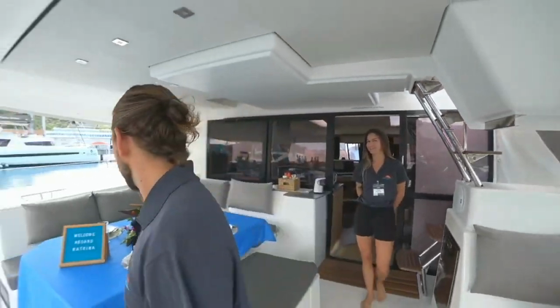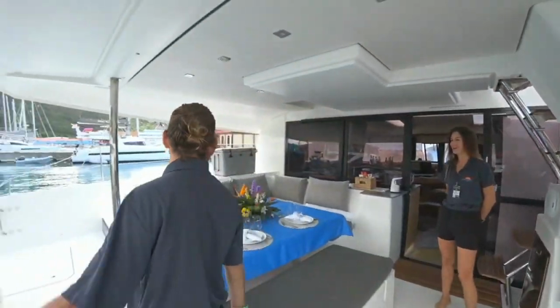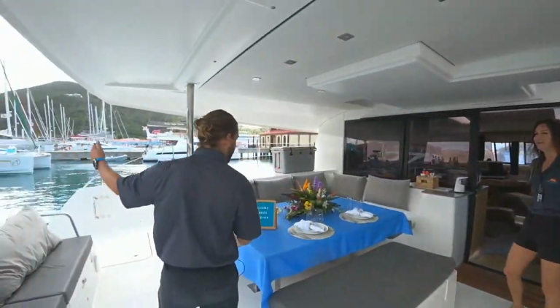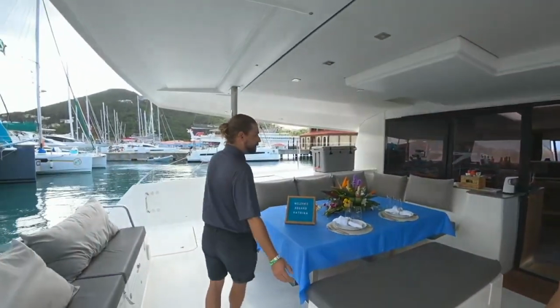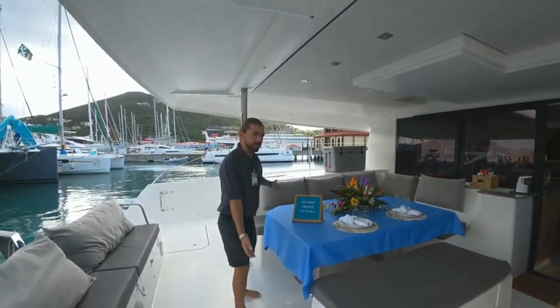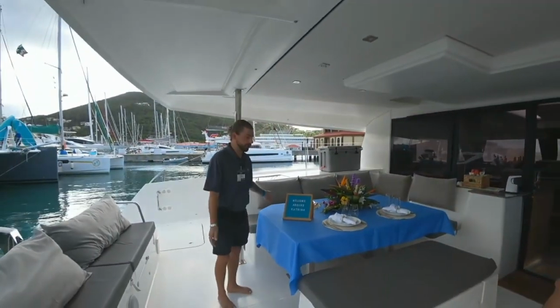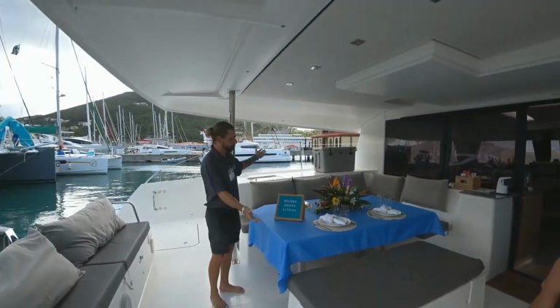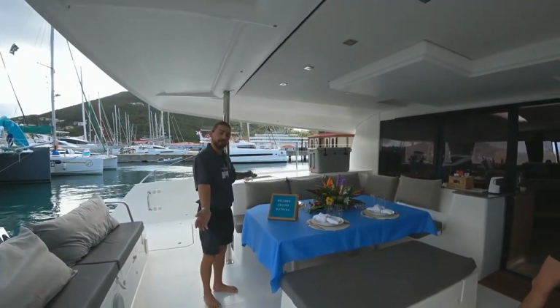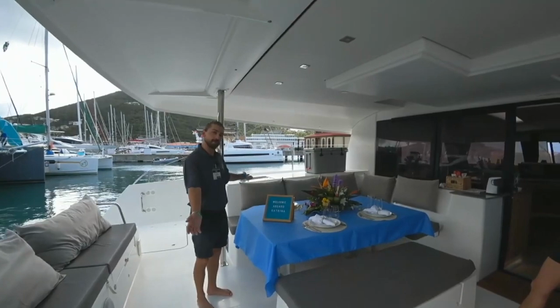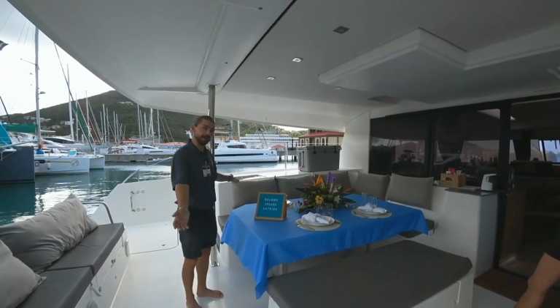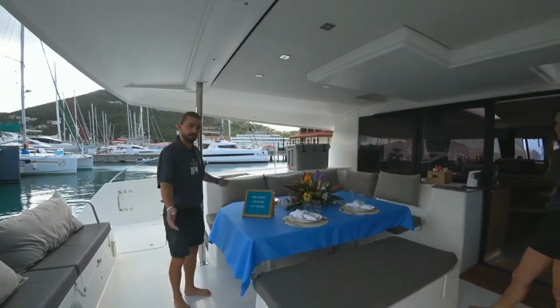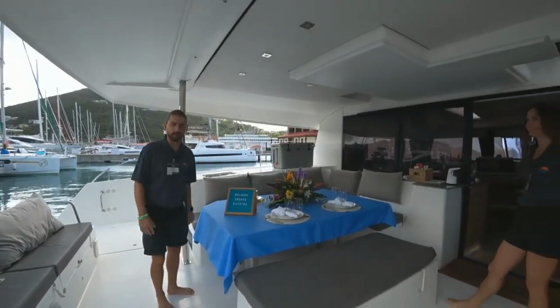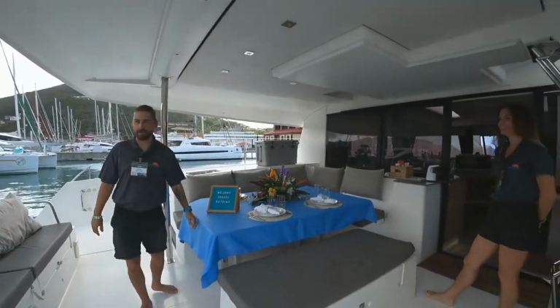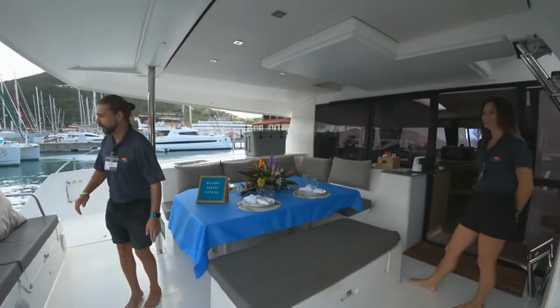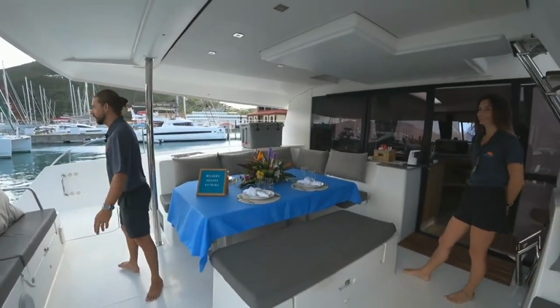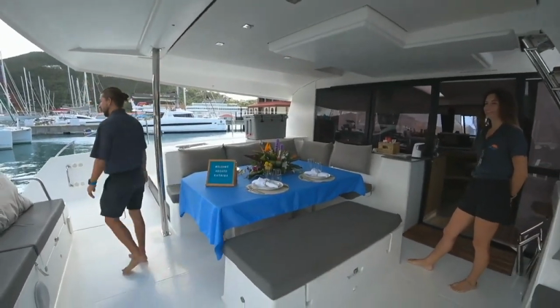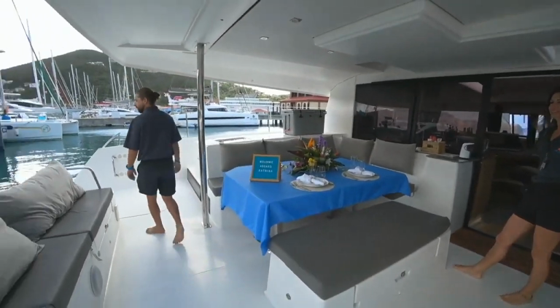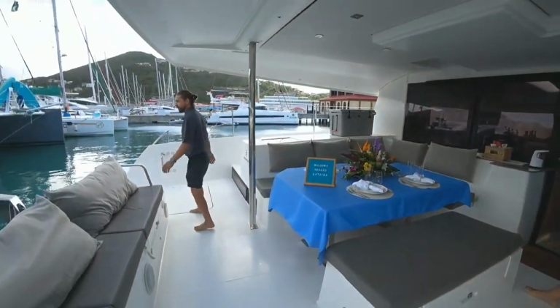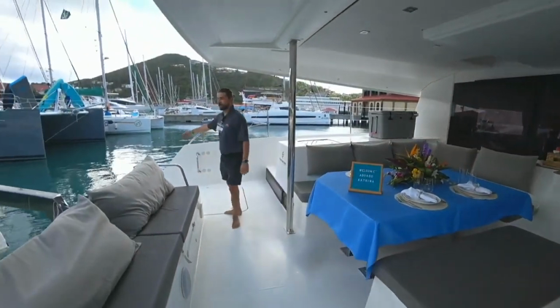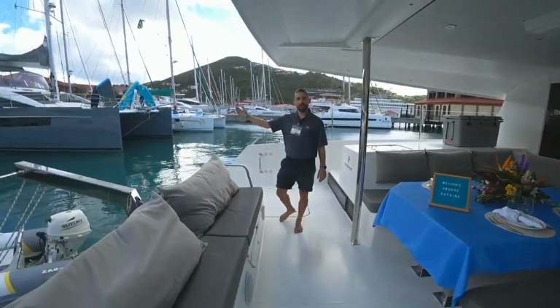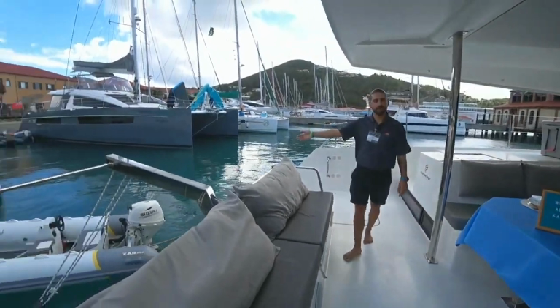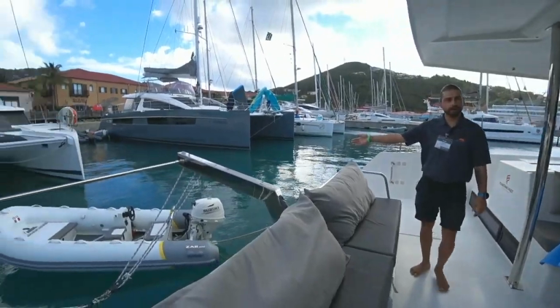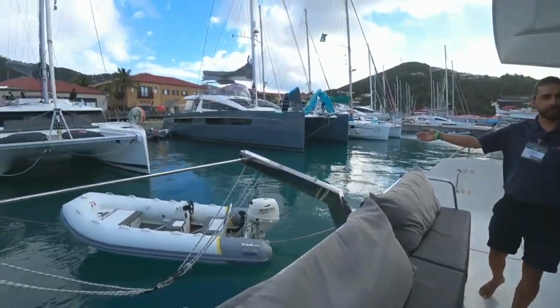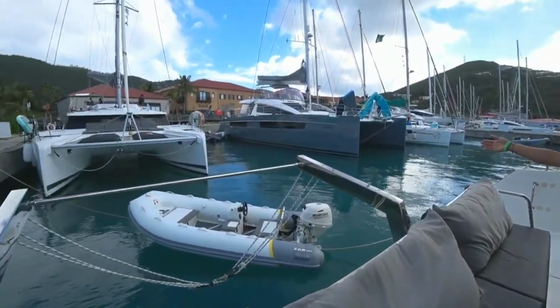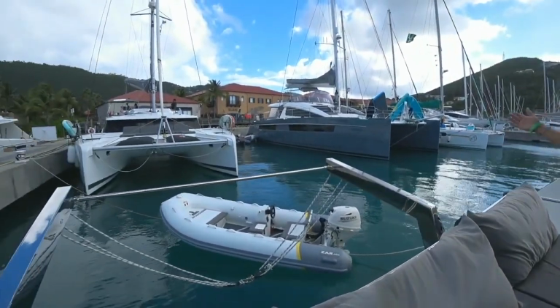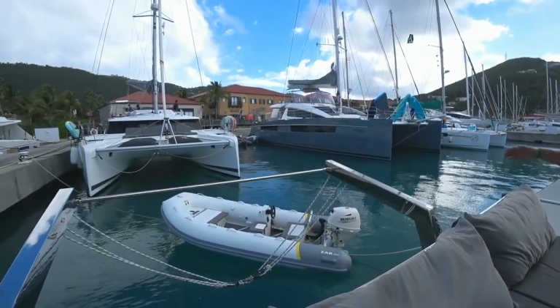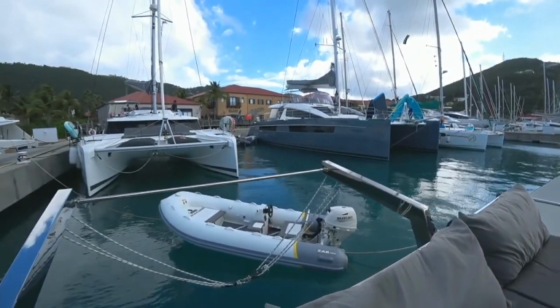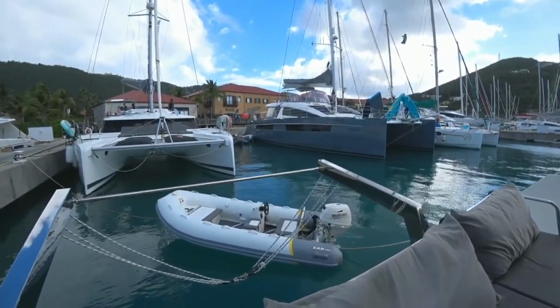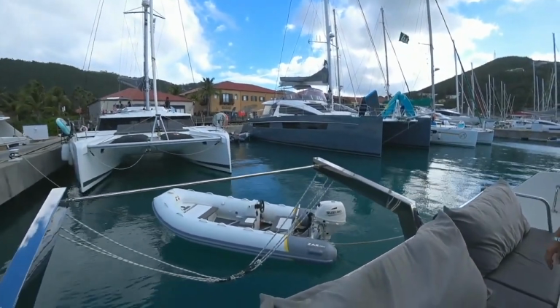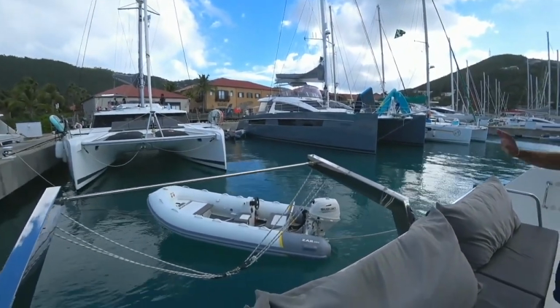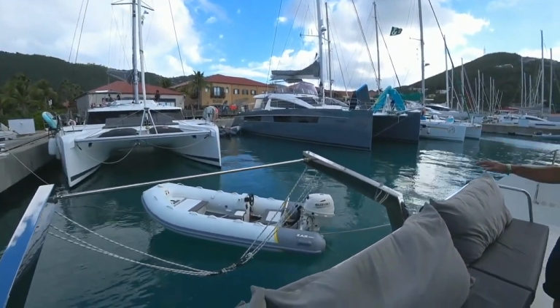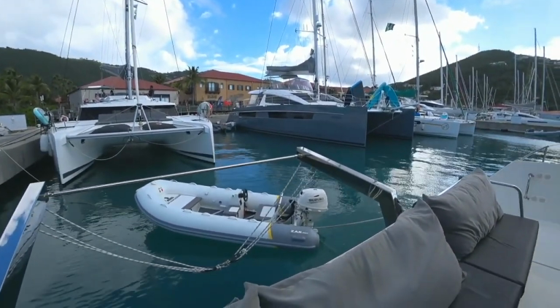Lovely outside seating for 8 to 10 people, depending on how many friends you want to have over. Just over here we've got our brand new tender, just came in — 30 horsepower for all of your water sports pleasure.